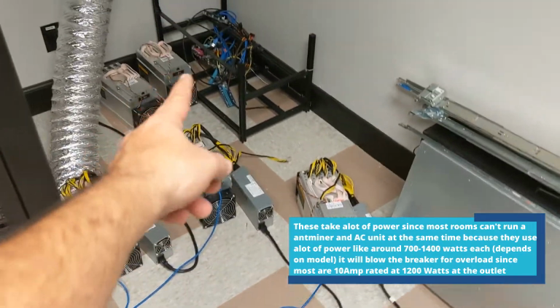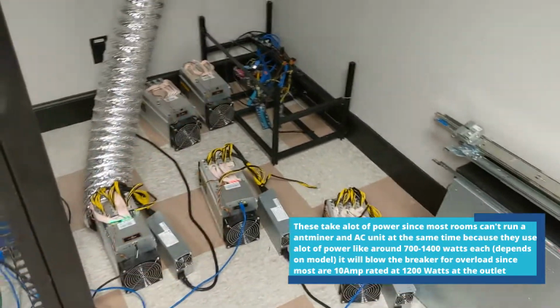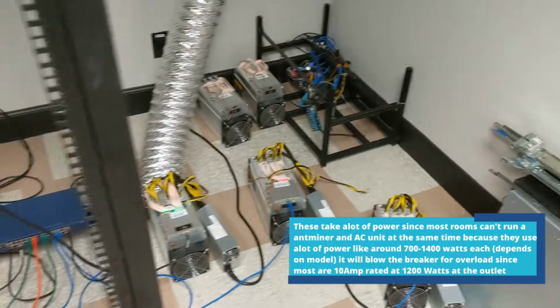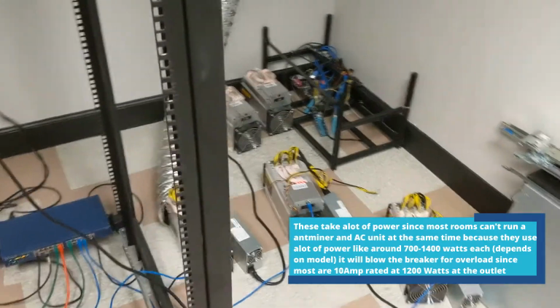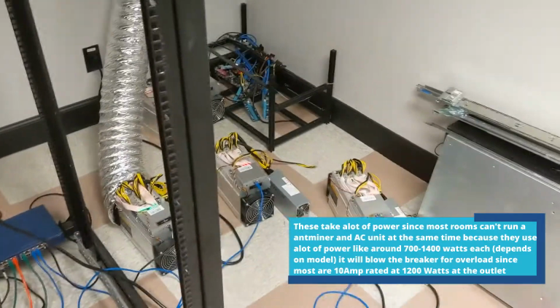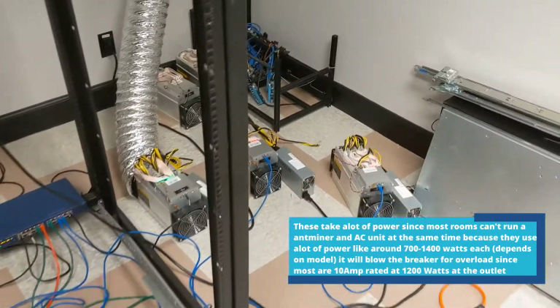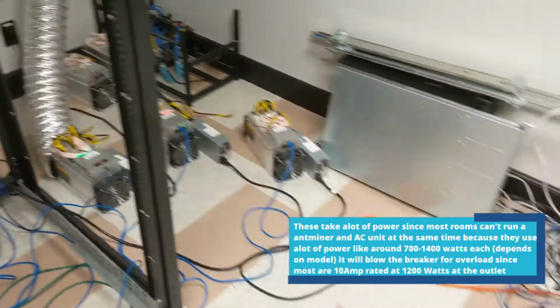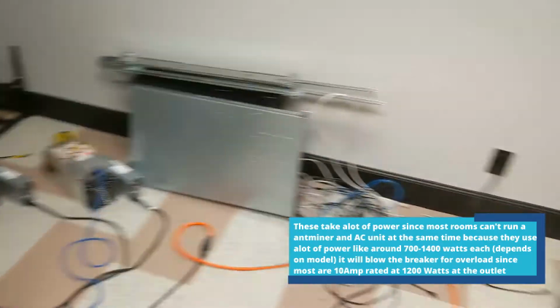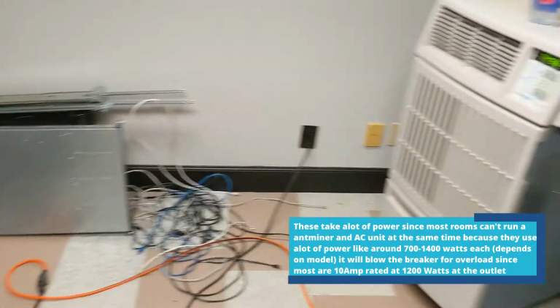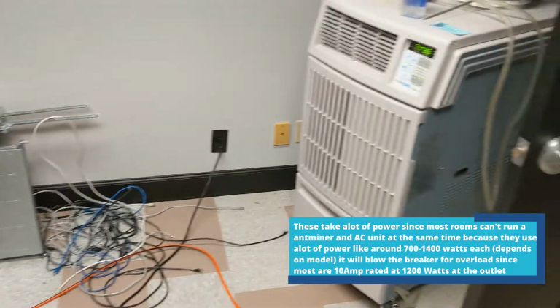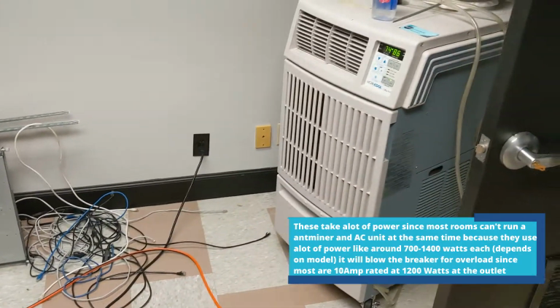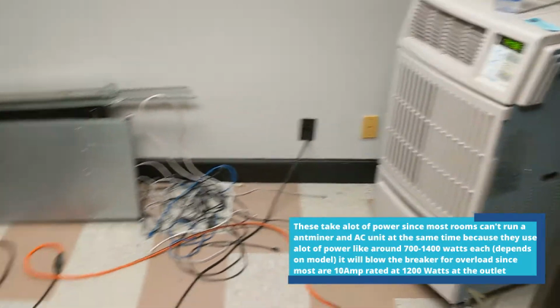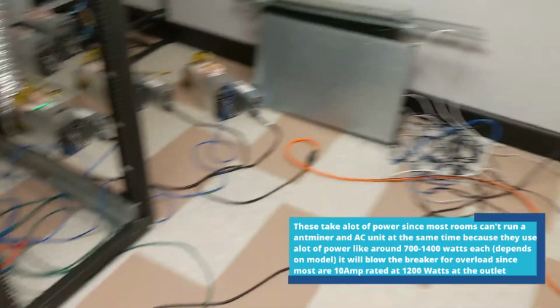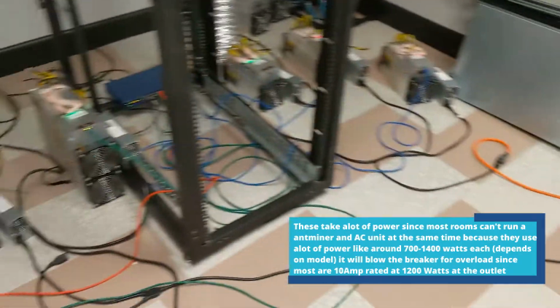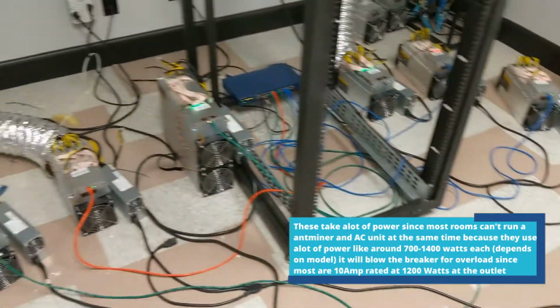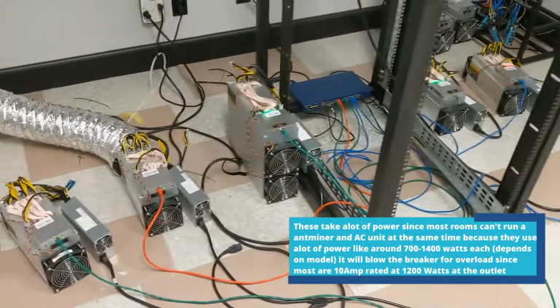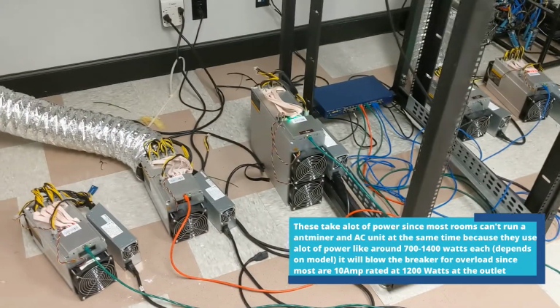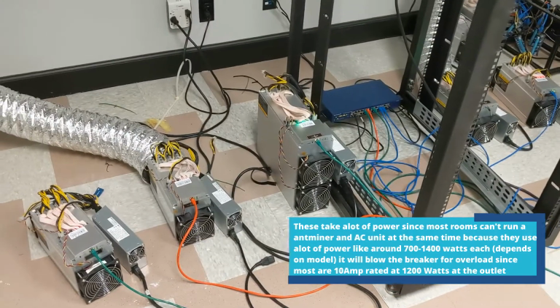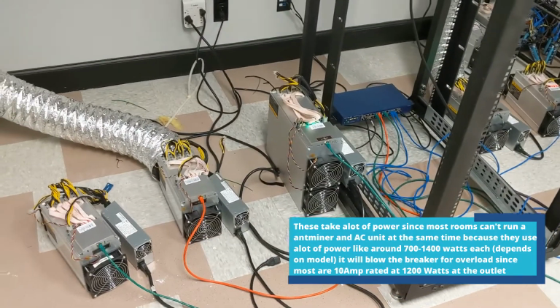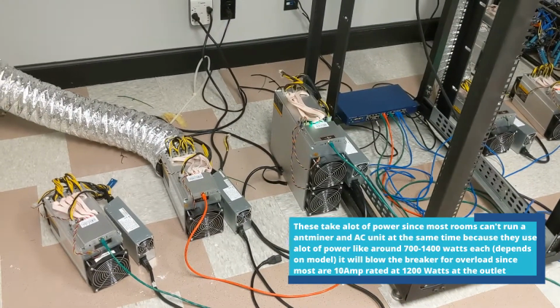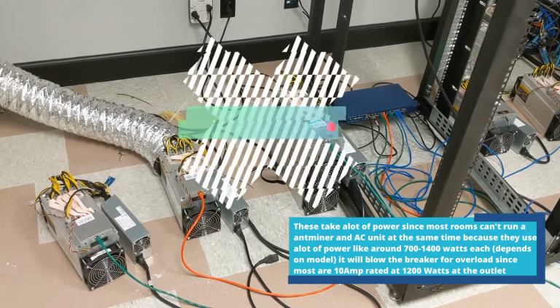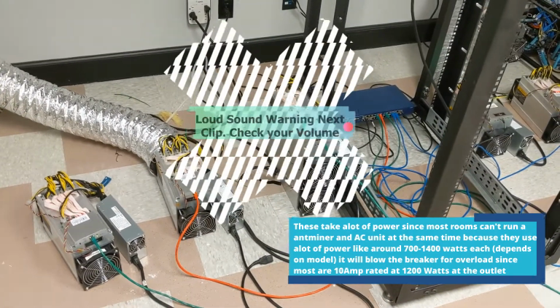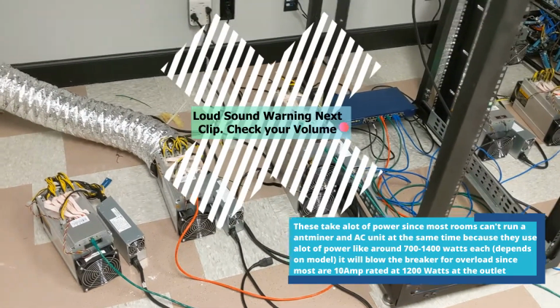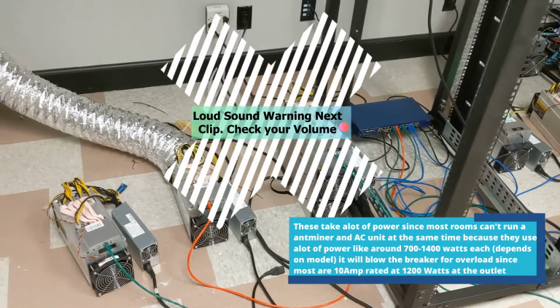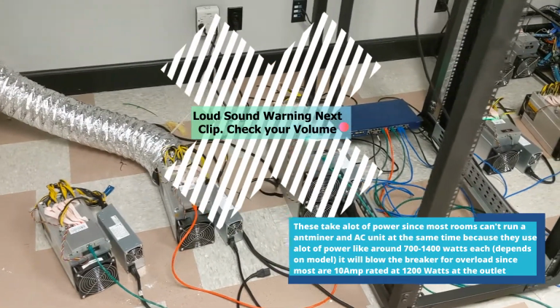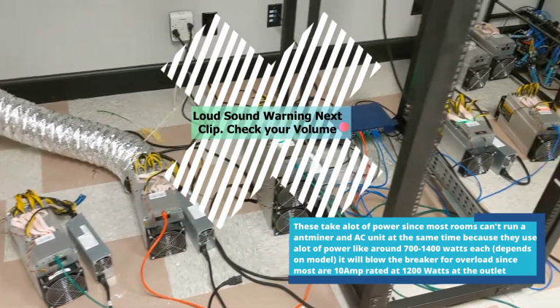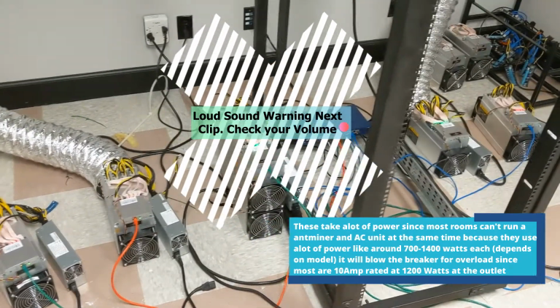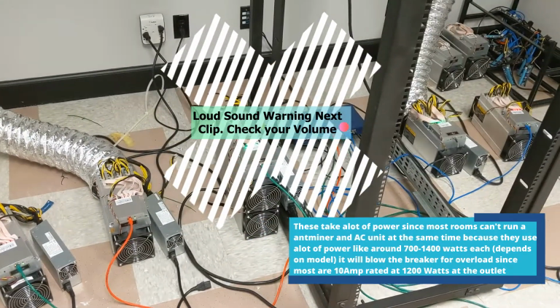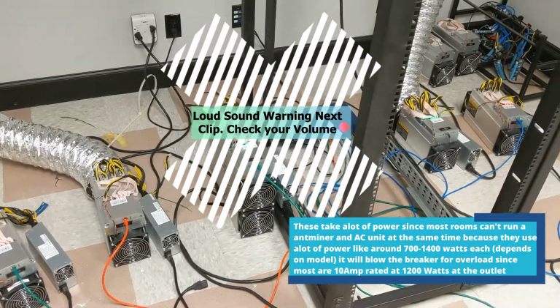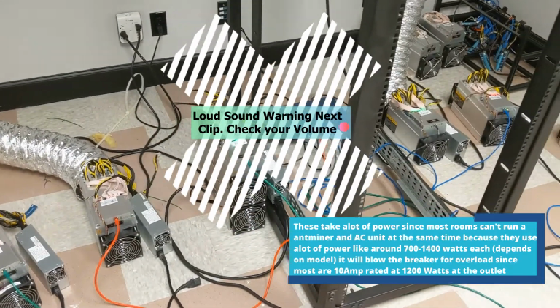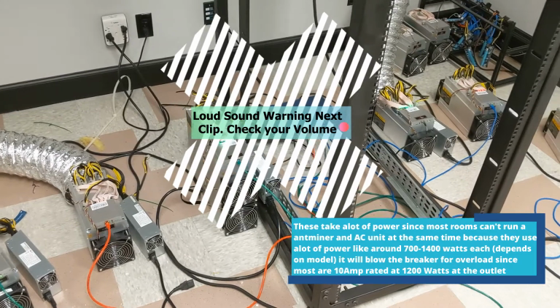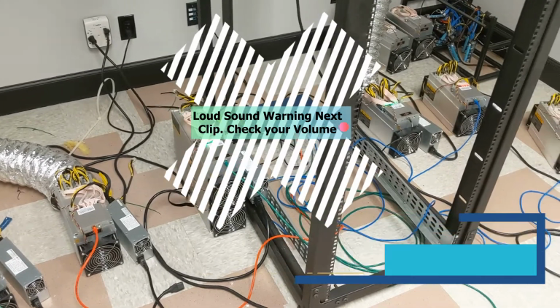Even if you have a big AC unit, it's just producing a lot of heat. Let's go into this video and I'm going to show you how loud these are. I would also check your speaker volume before you get to the next clip.